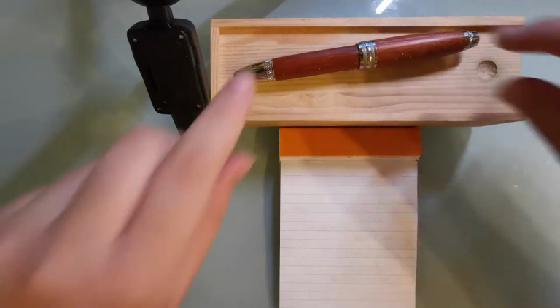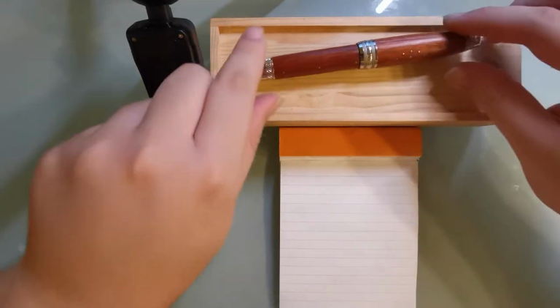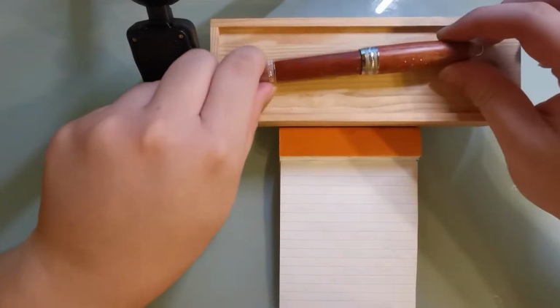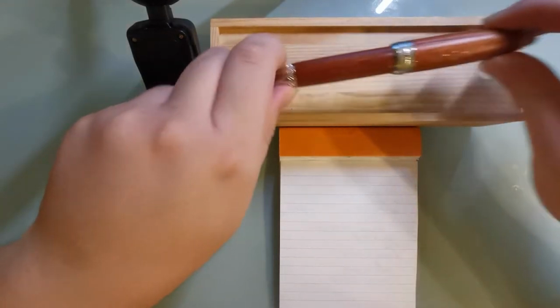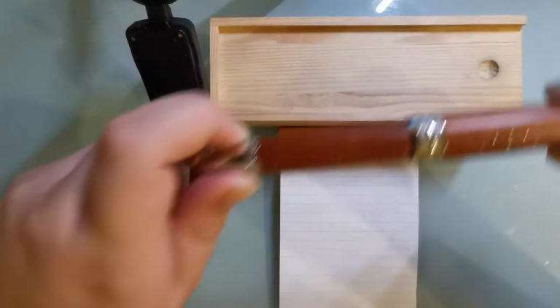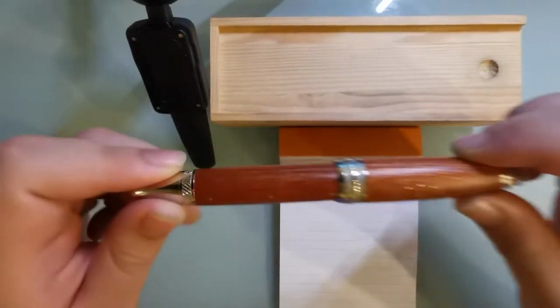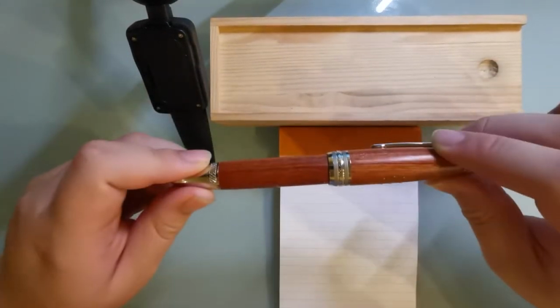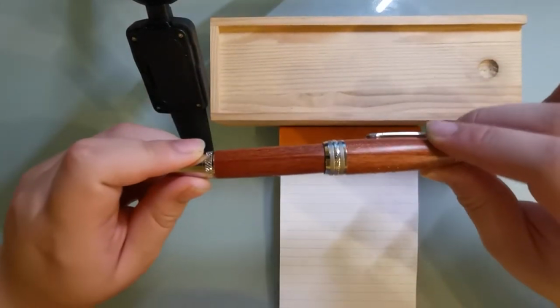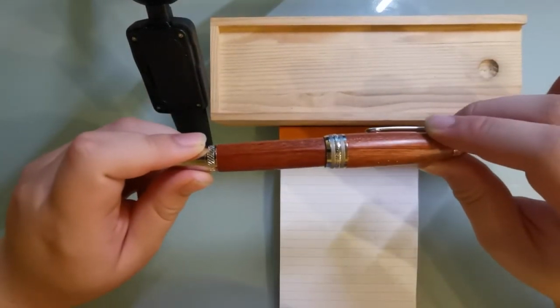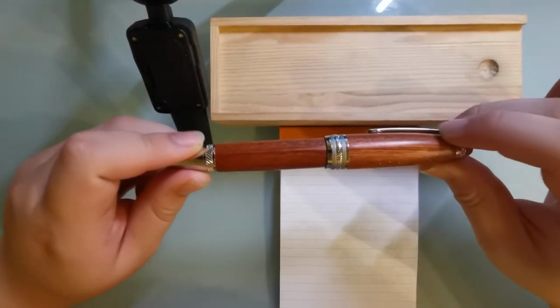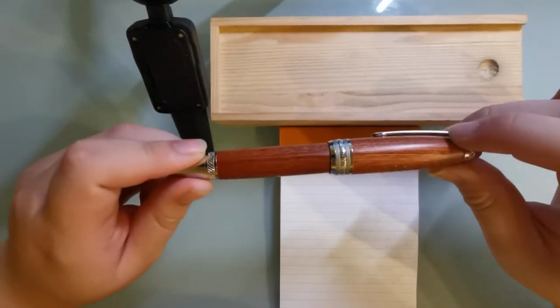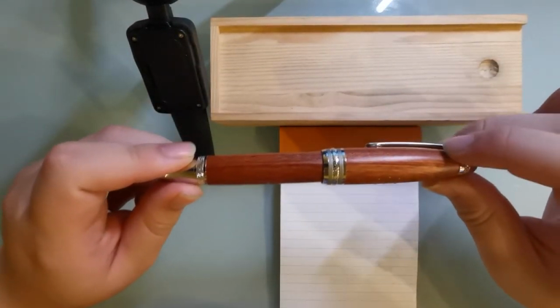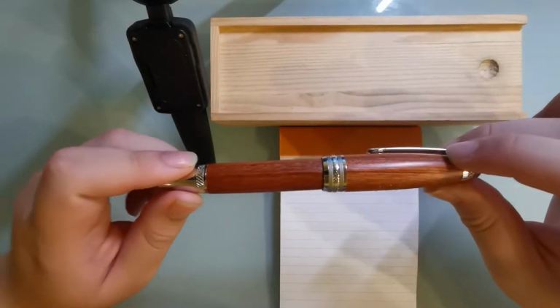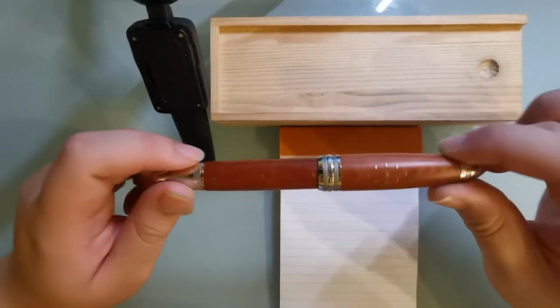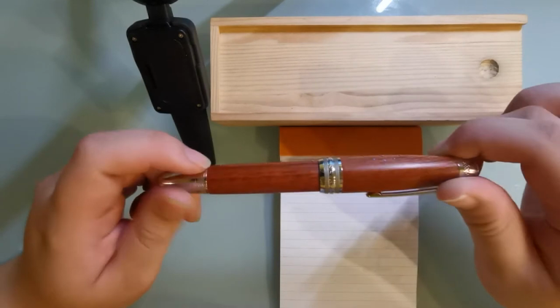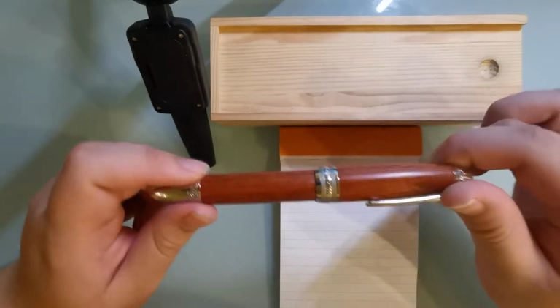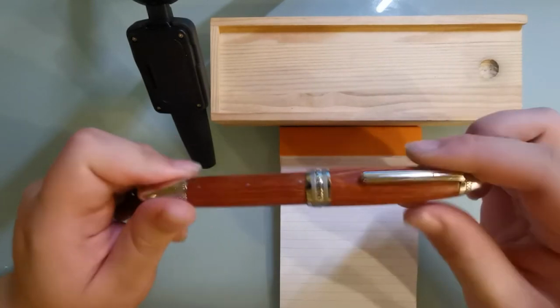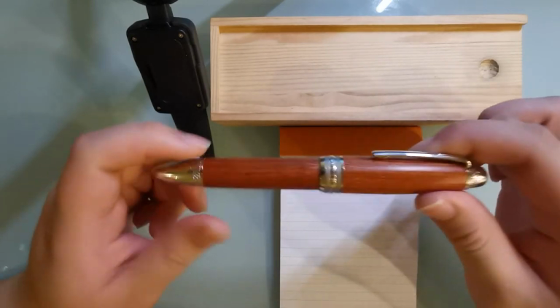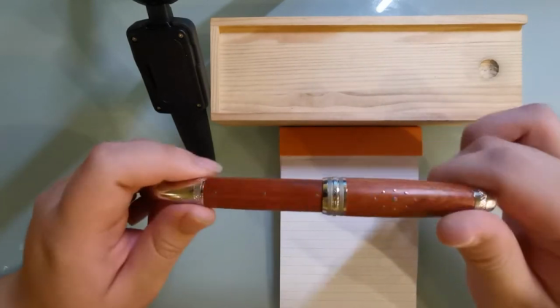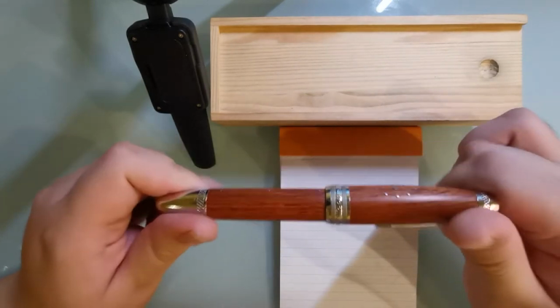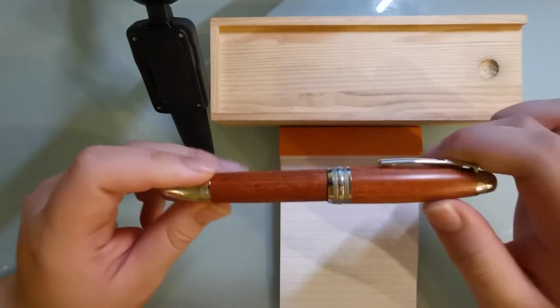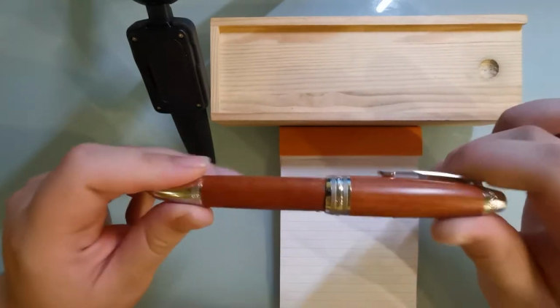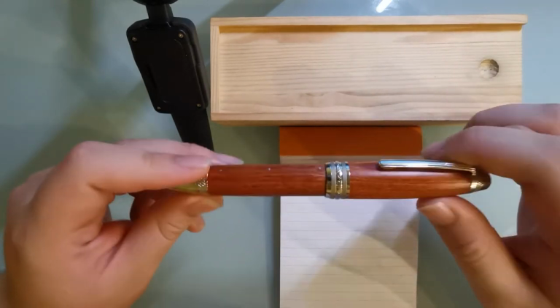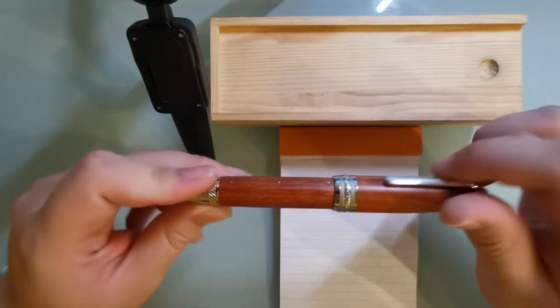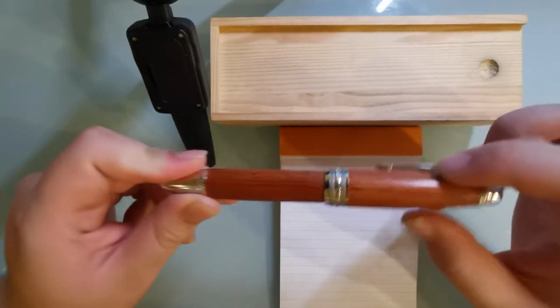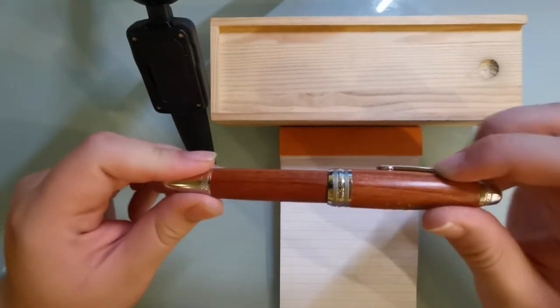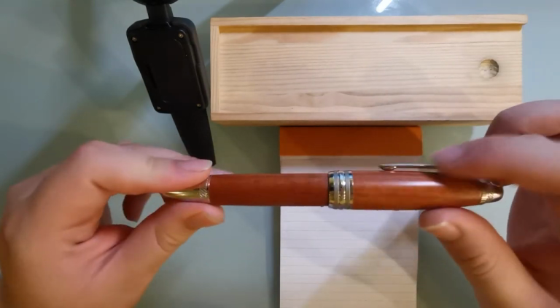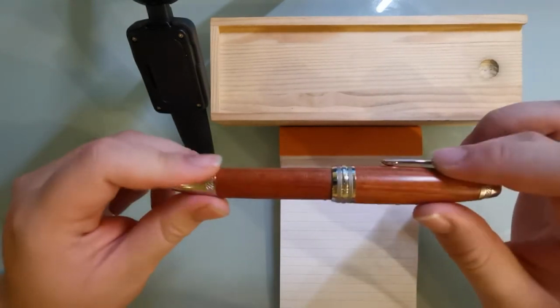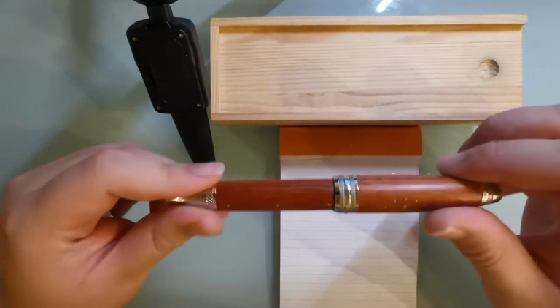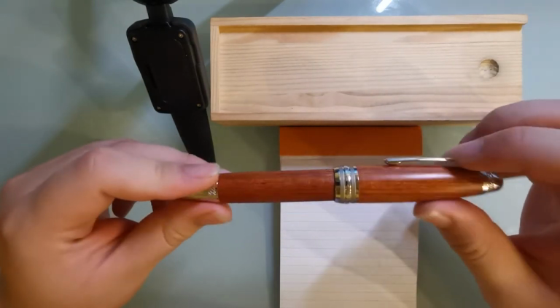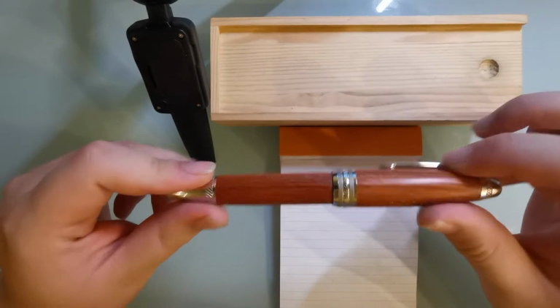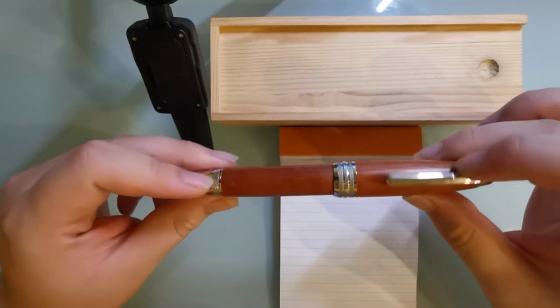Hello! Welcome once again to my pen reviews. Over here I have a pretty chunky pen — the Moonman M1000.